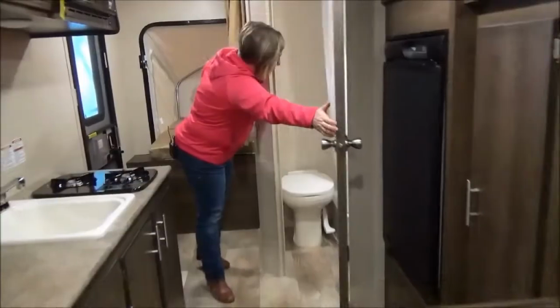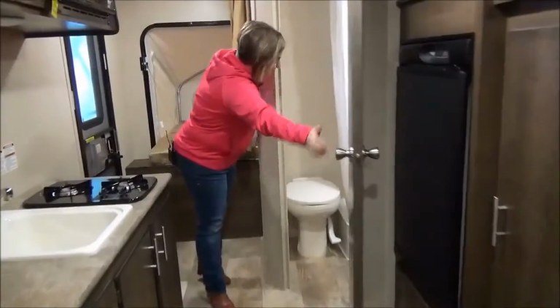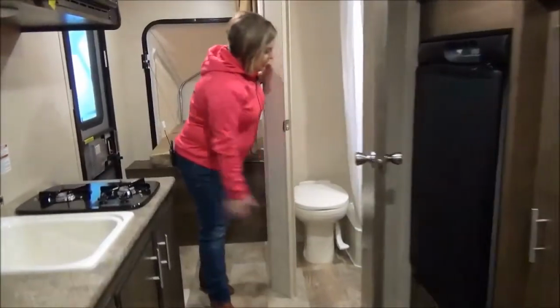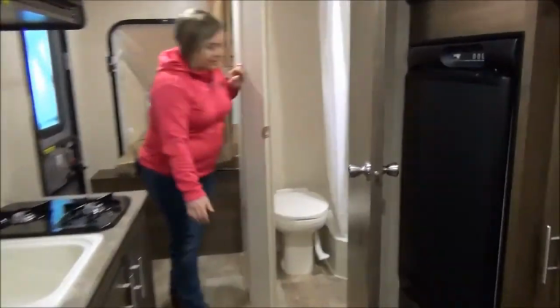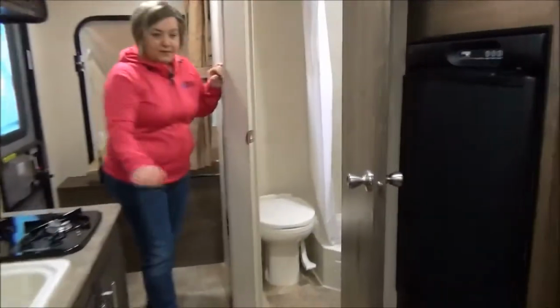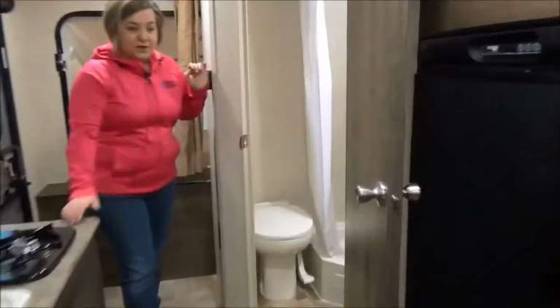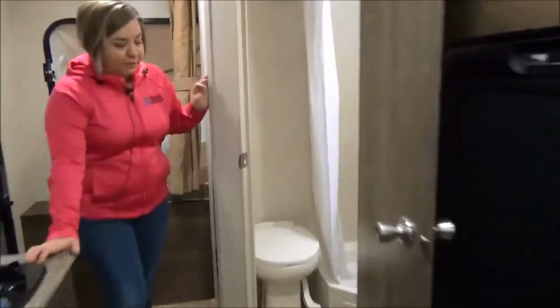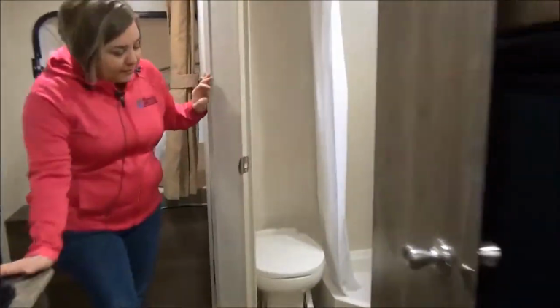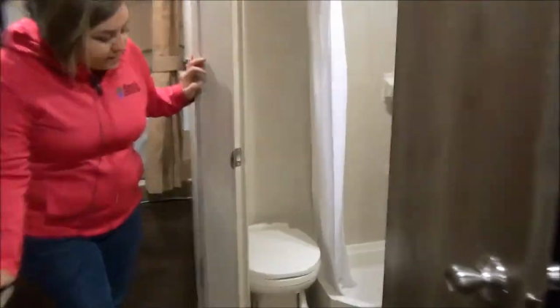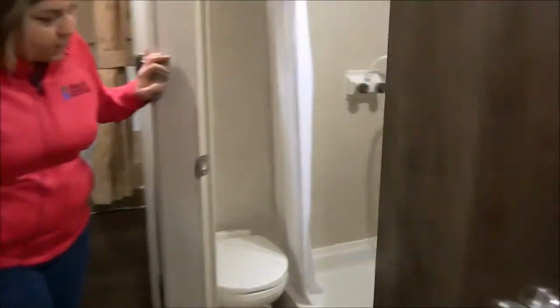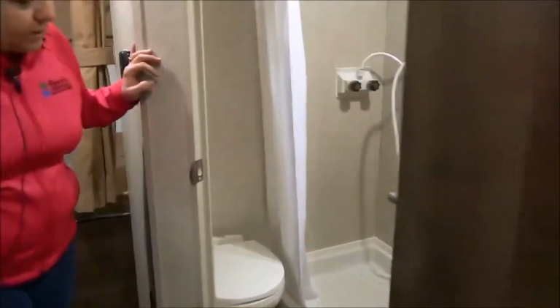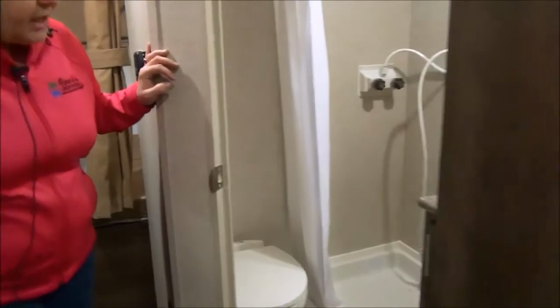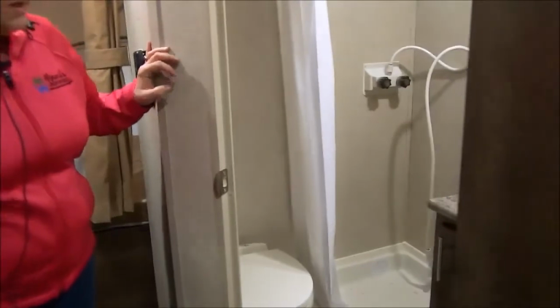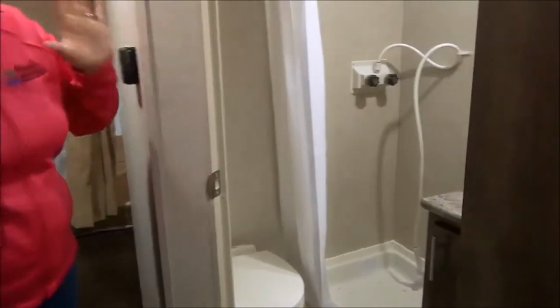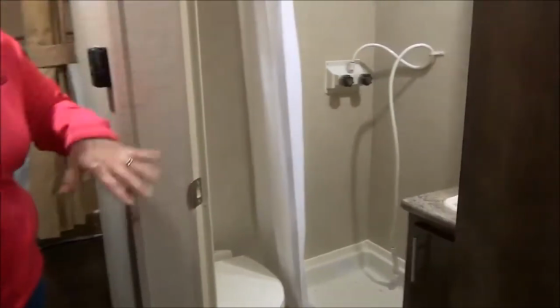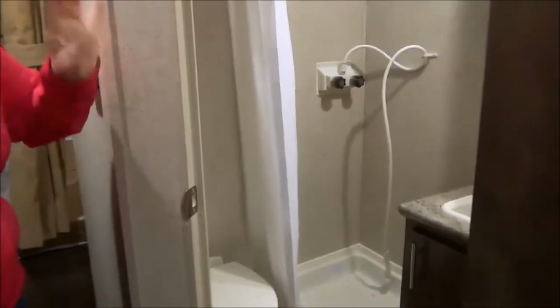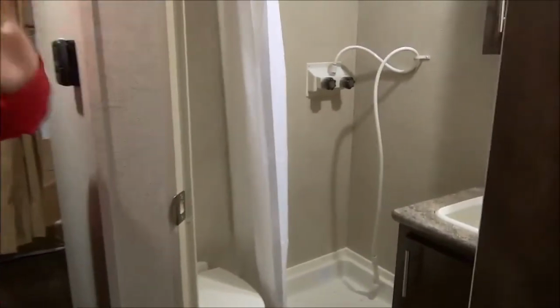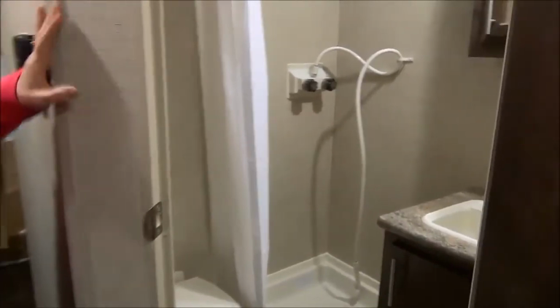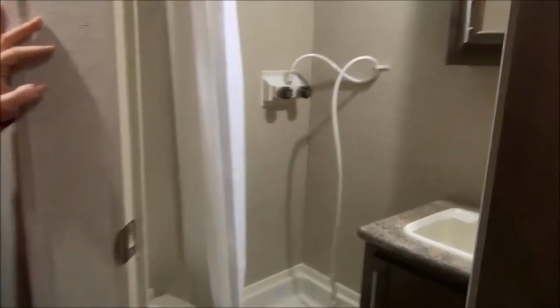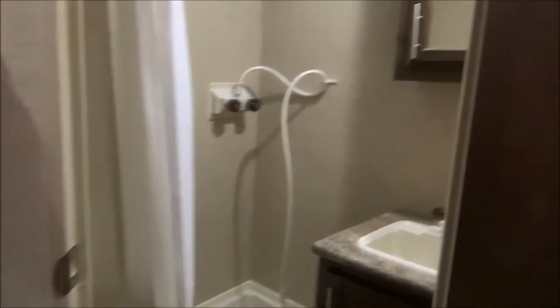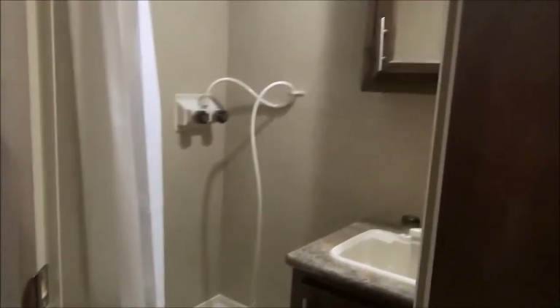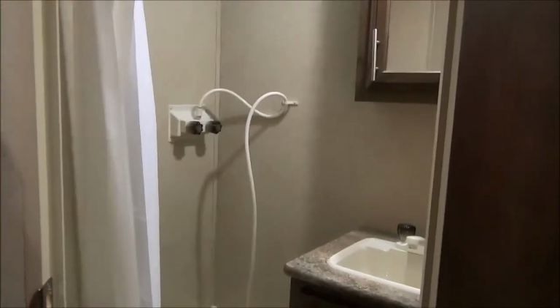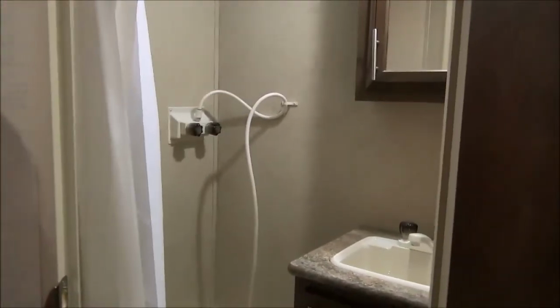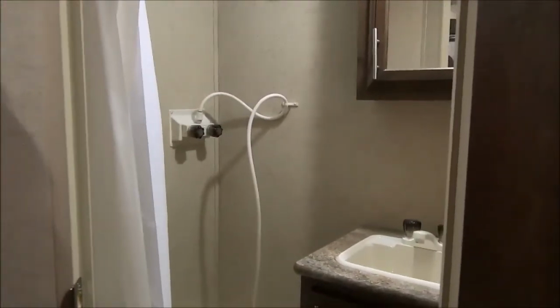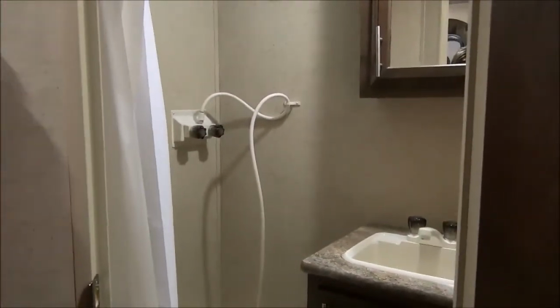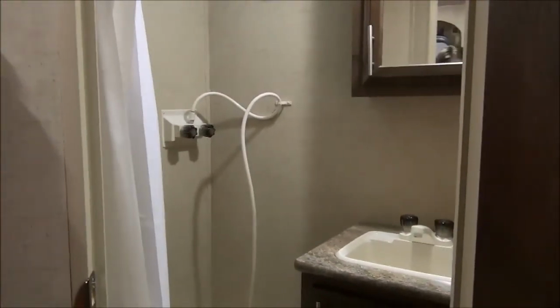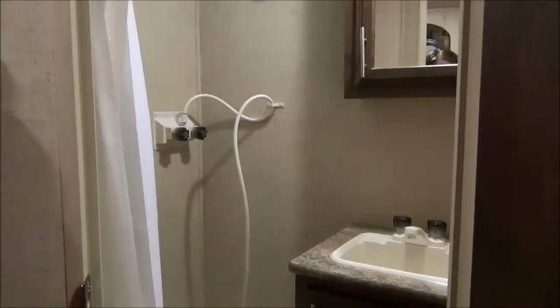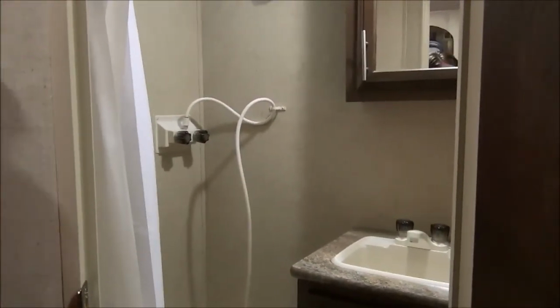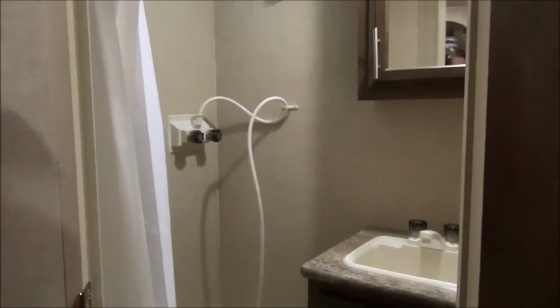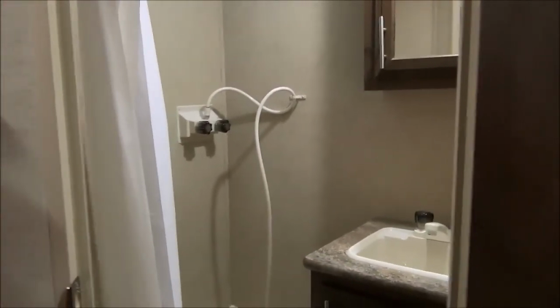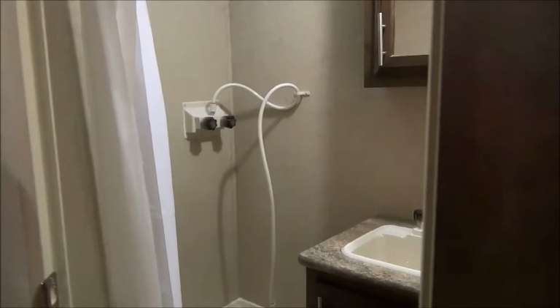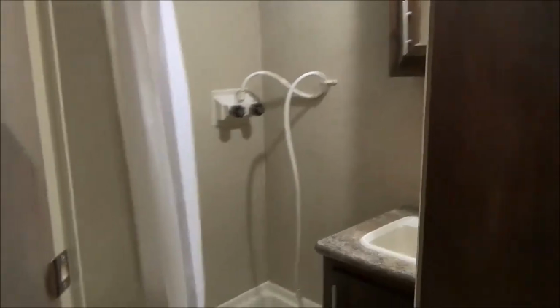Bathroom is right here at the back. You've got a three-piece with the corner shower, storage, sink, and a foot flush toilet — yes, even in a Classic now.